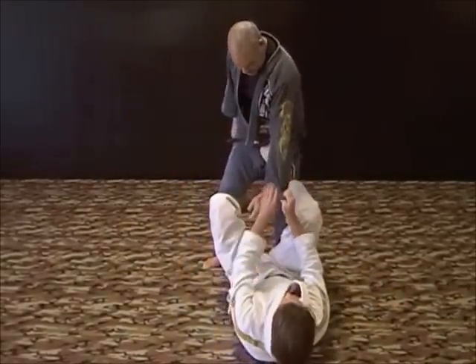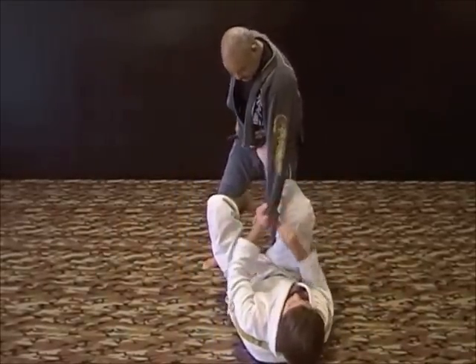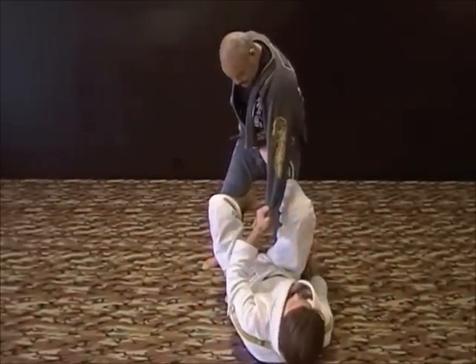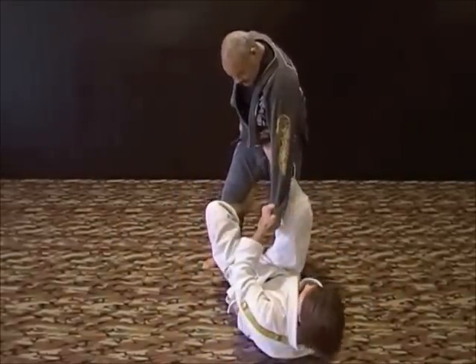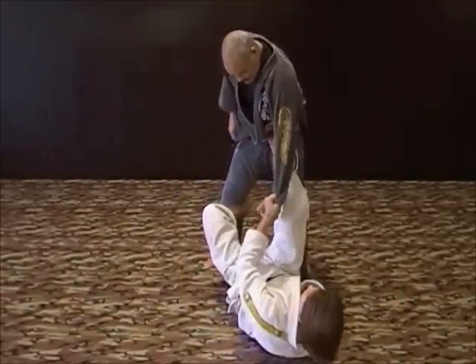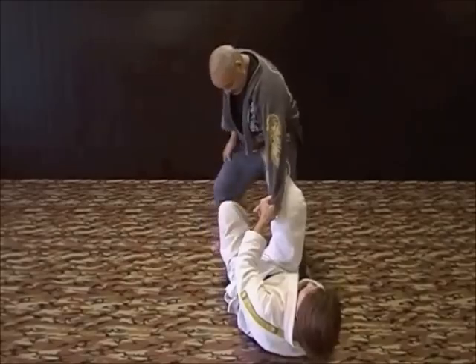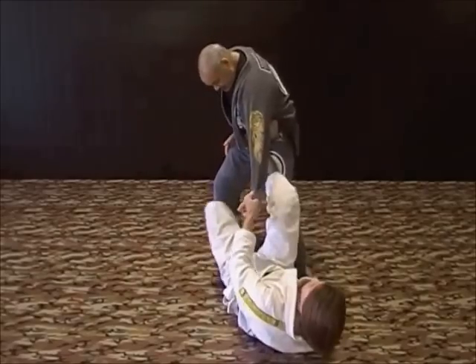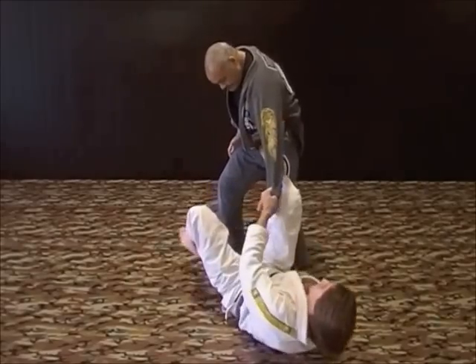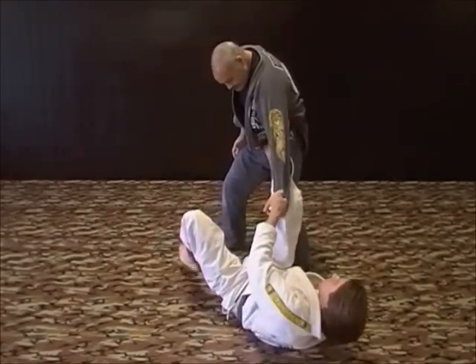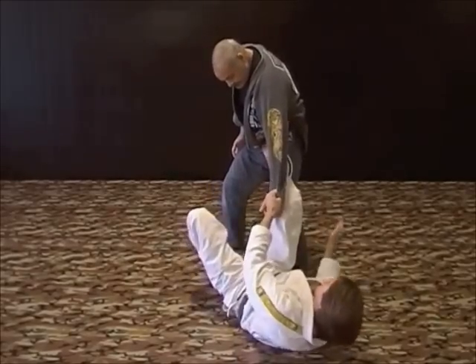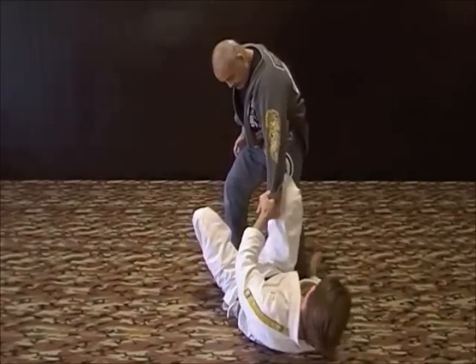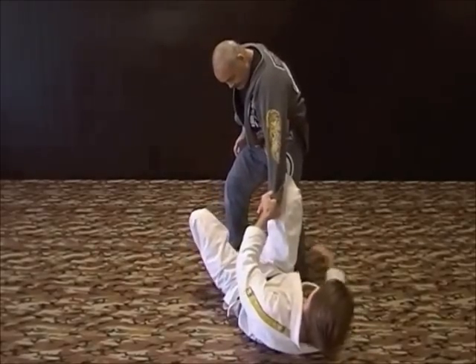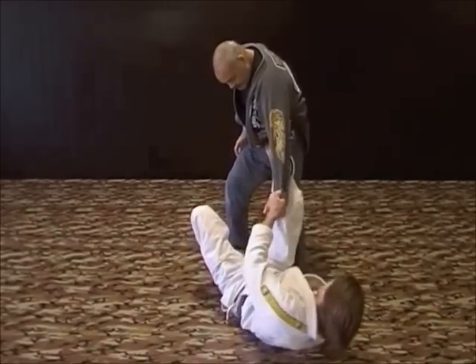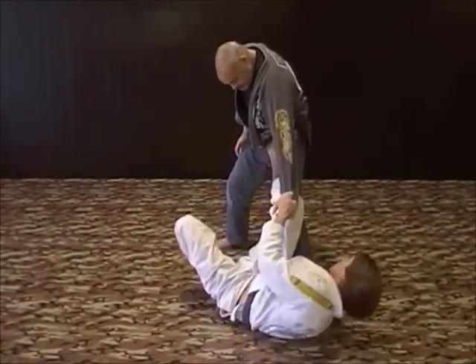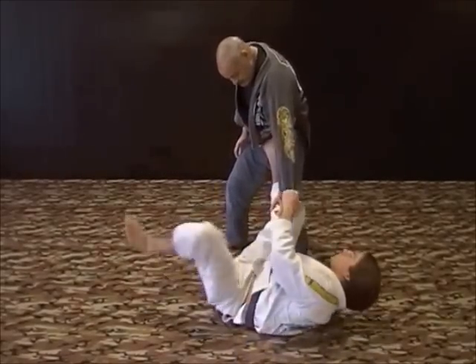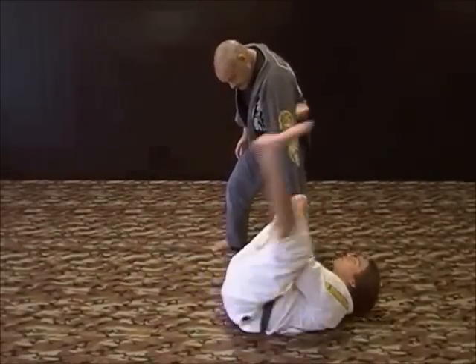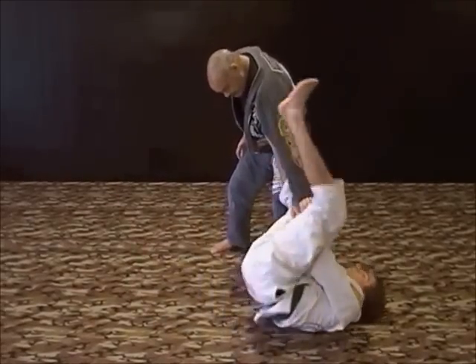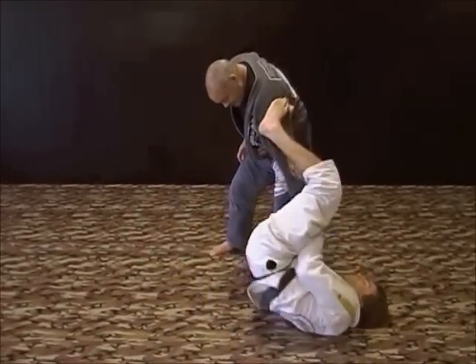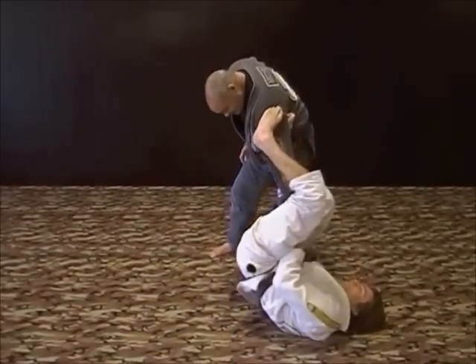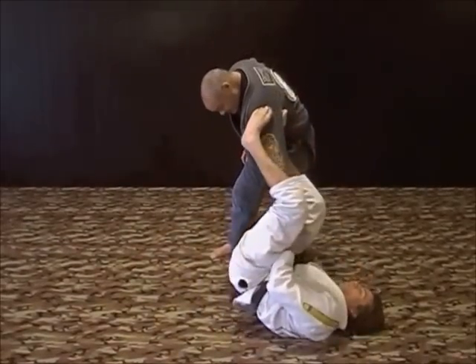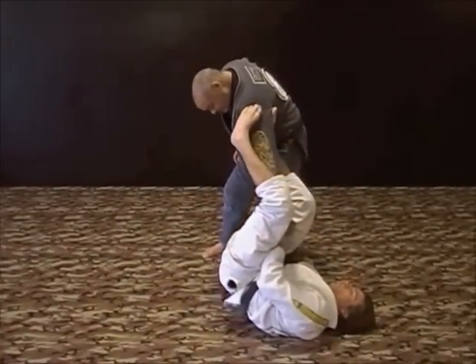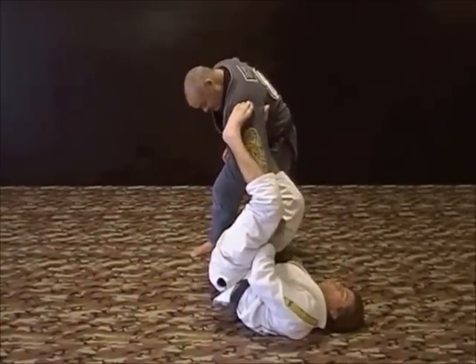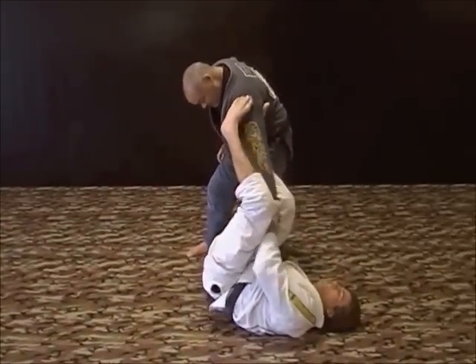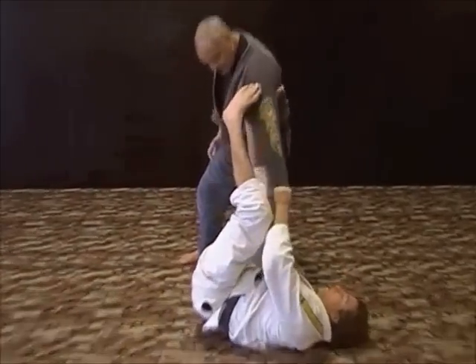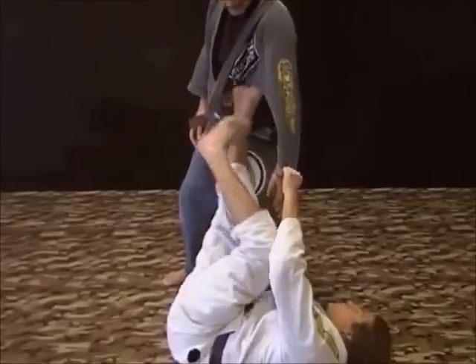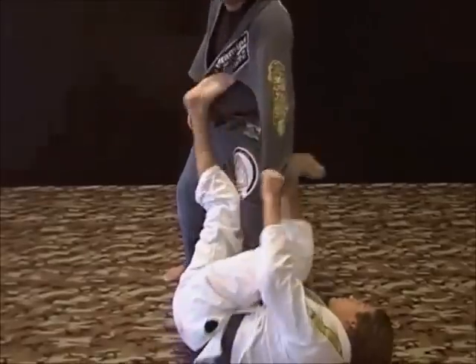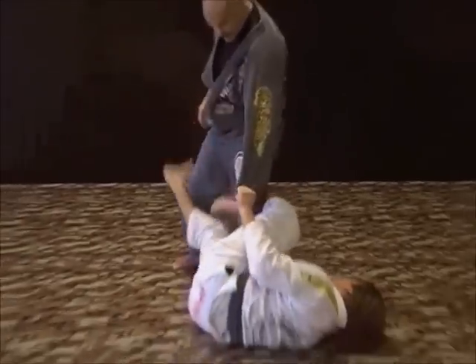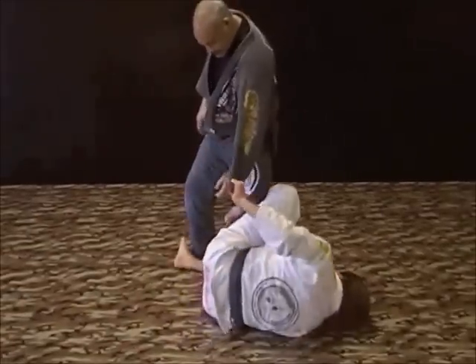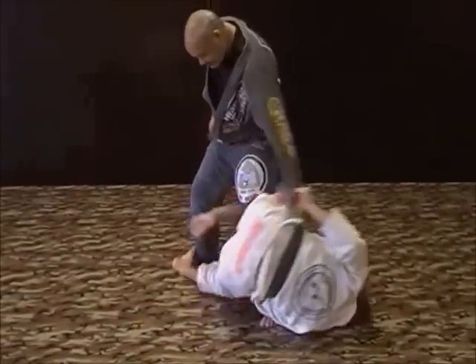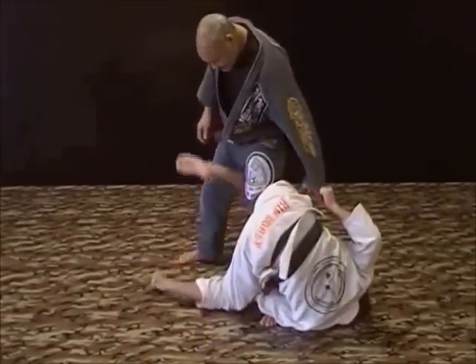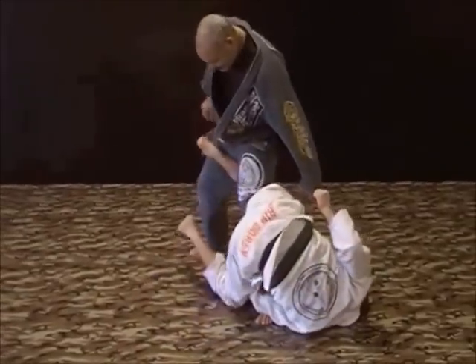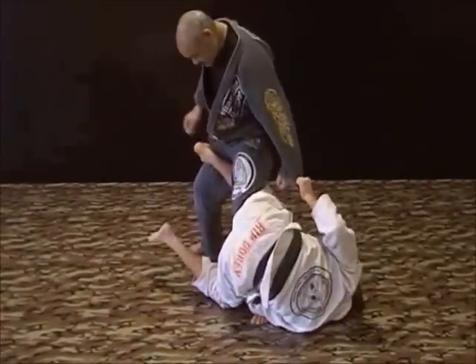Cross guard. I'm starting to do this sweep, make a transition — outside route, underhook — starting to come here. He resists. I drop, almost like I'm going for a kneebar here. Snake it.